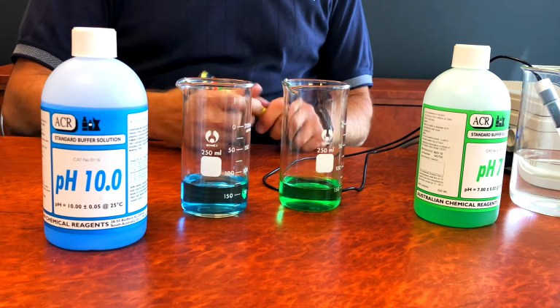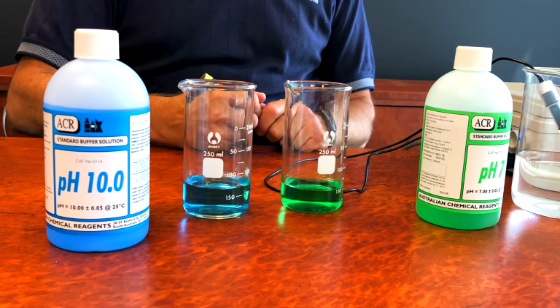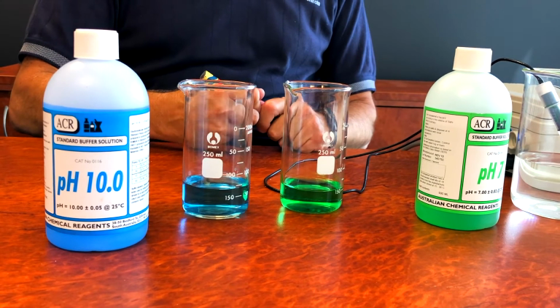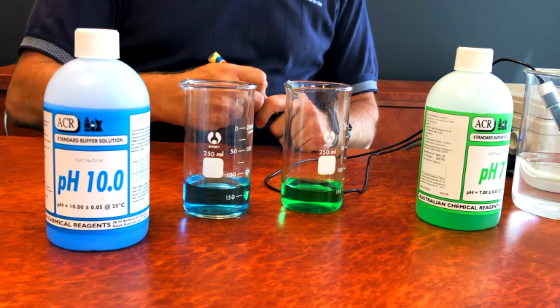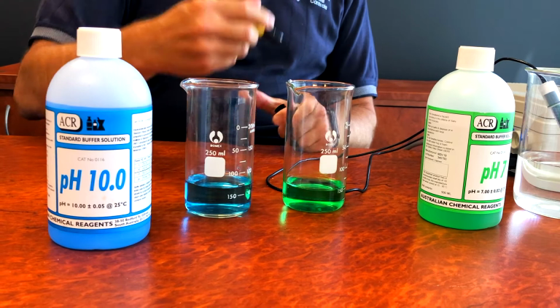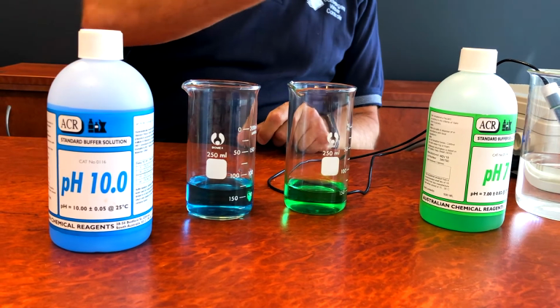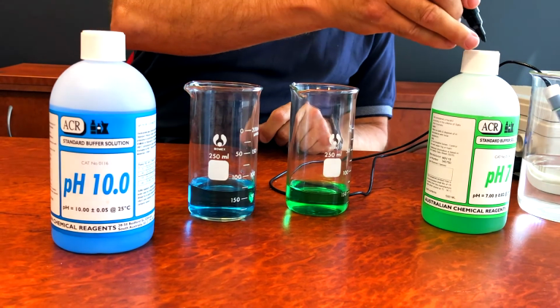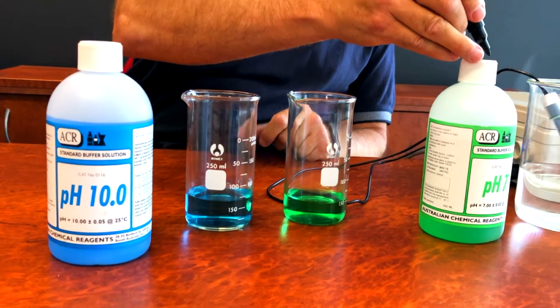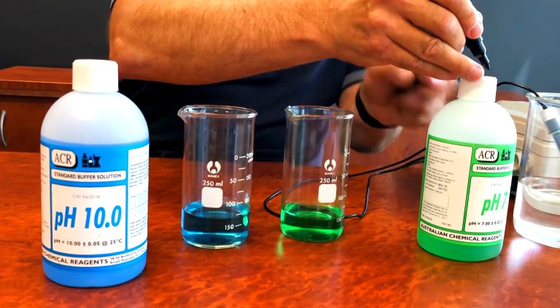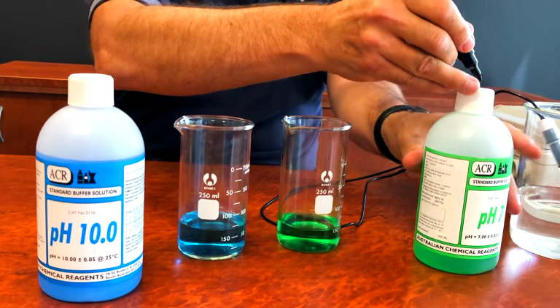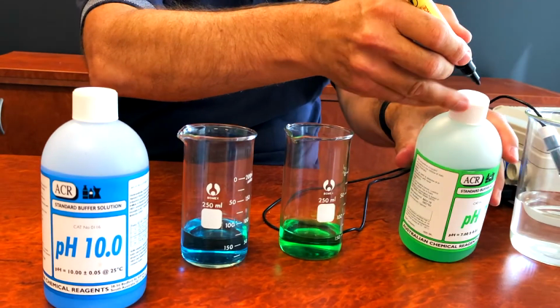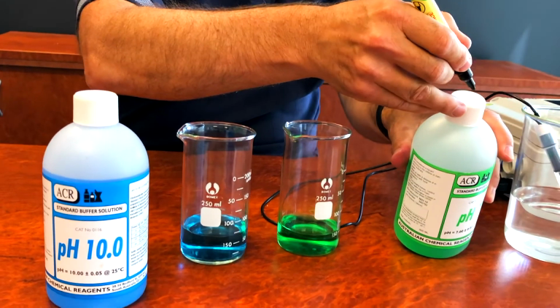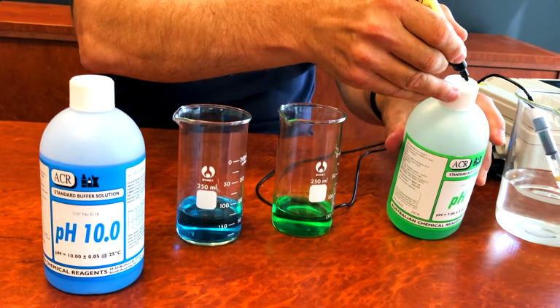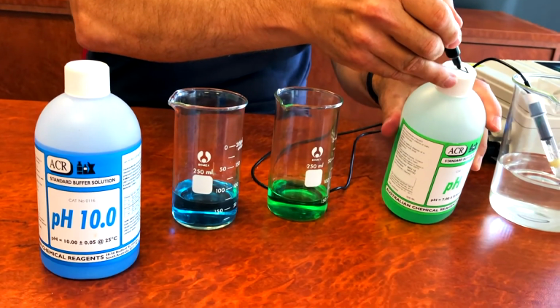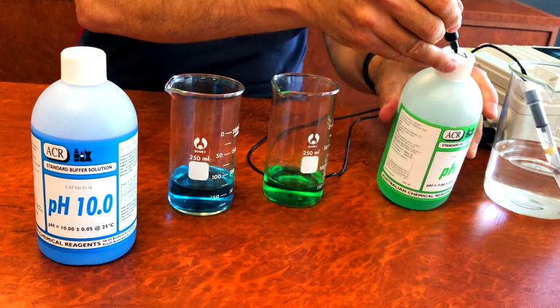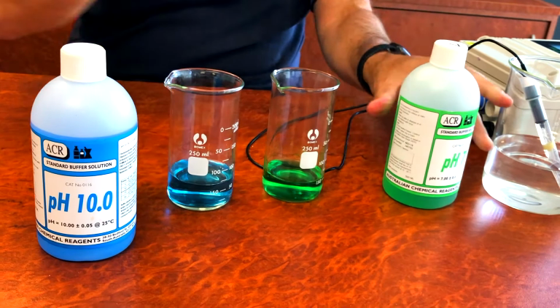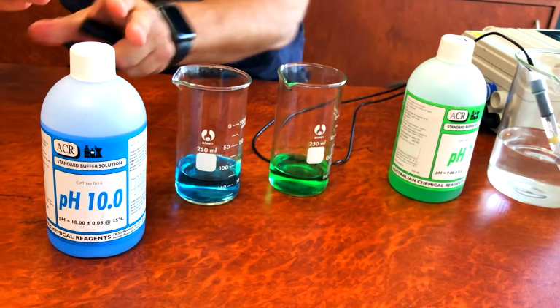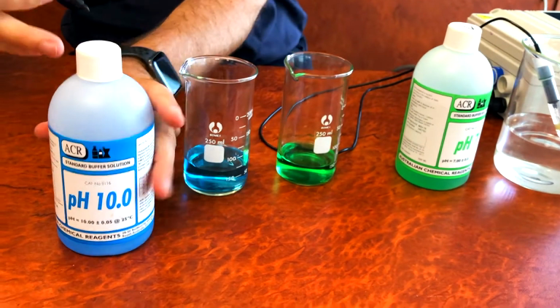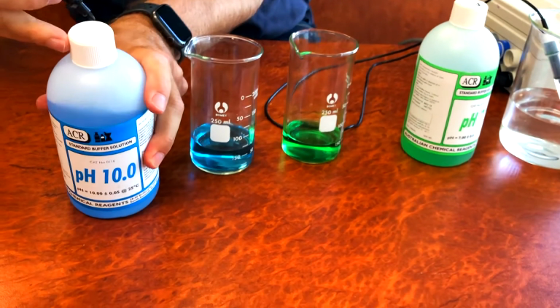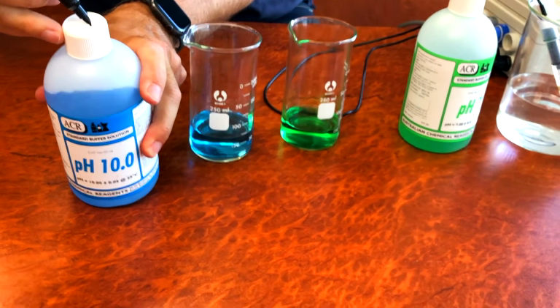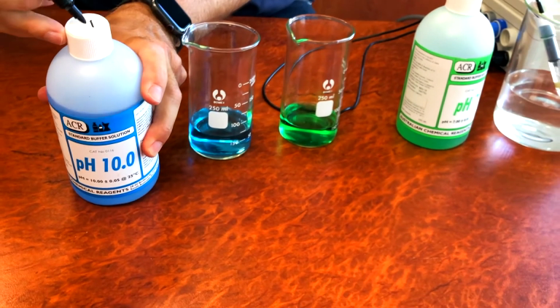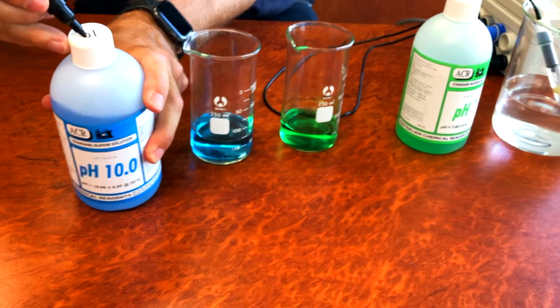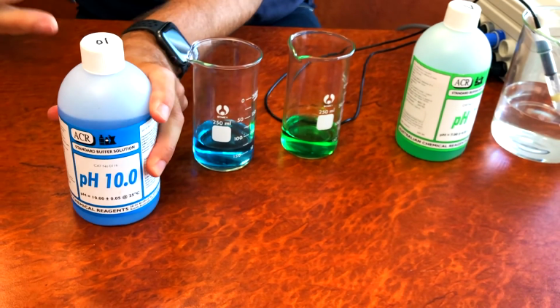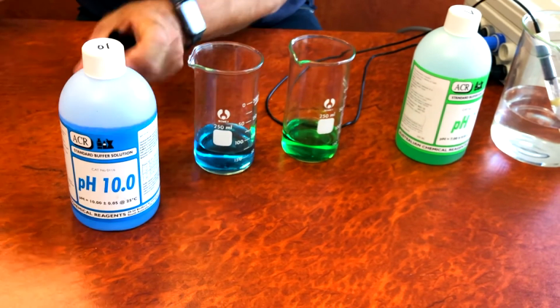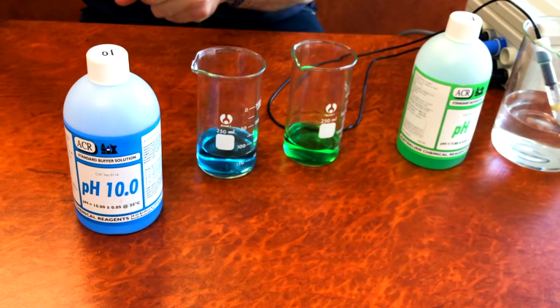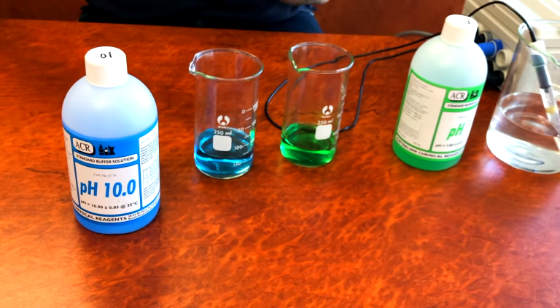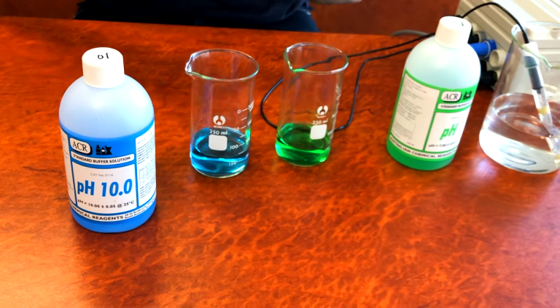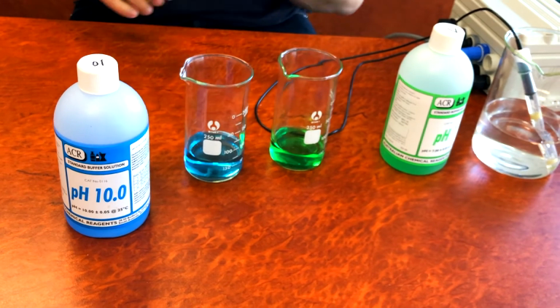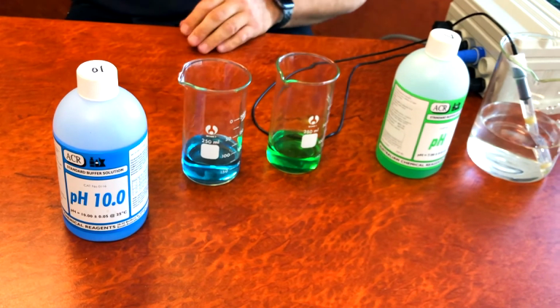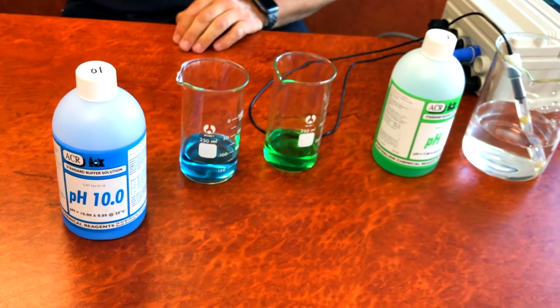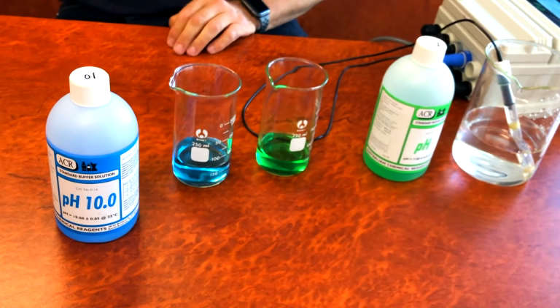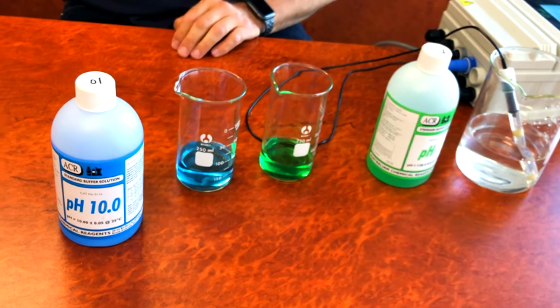A tip I can offer is that you can mark or write the number of the buffer on the cap. So I'm going to put 7 on that cap and 10 on this cap so that when you take the caps off you don't get them confused and you don't contaminate the buffer solutions.